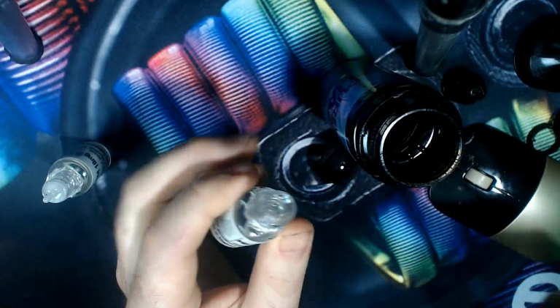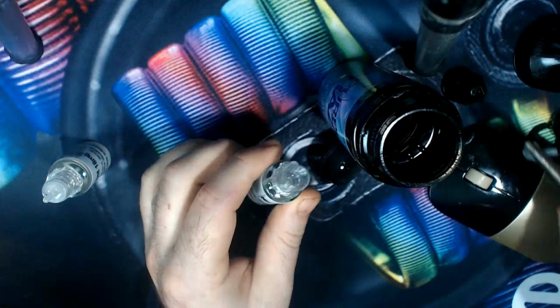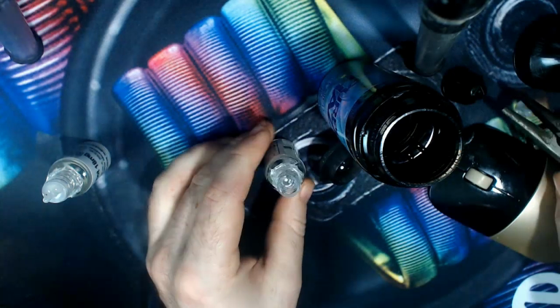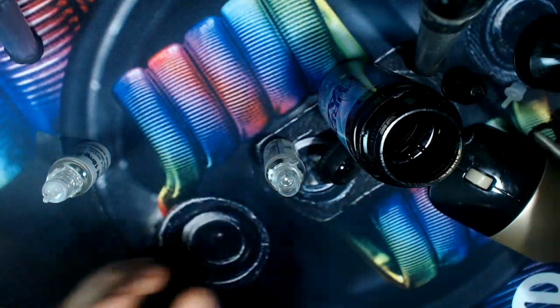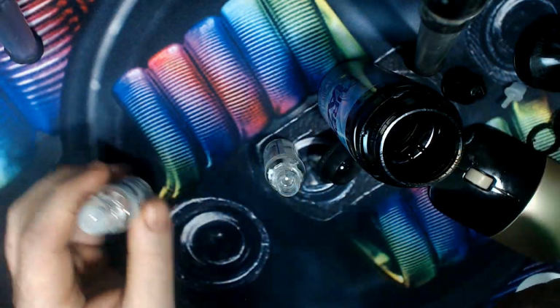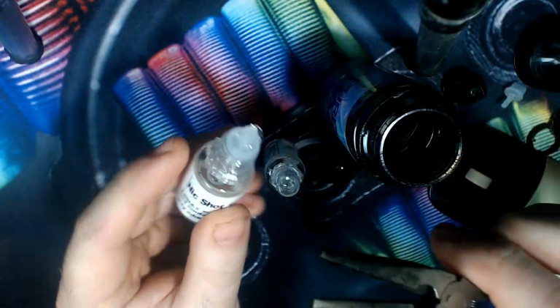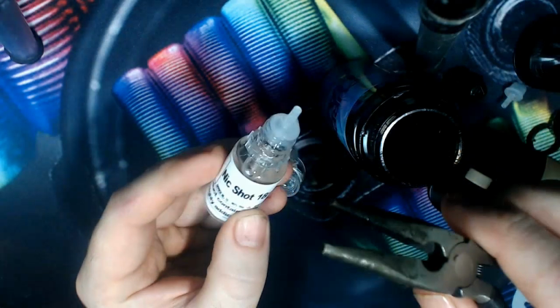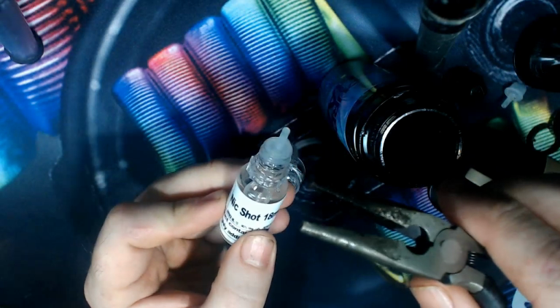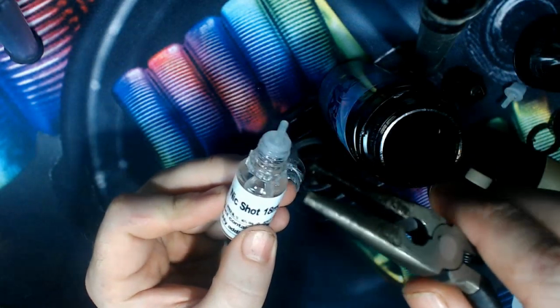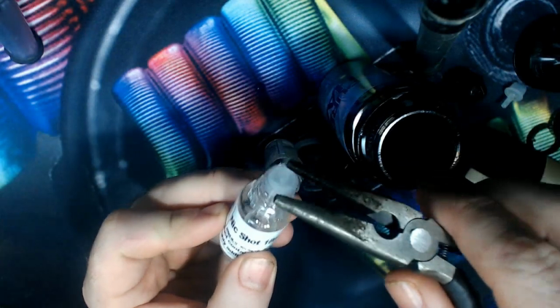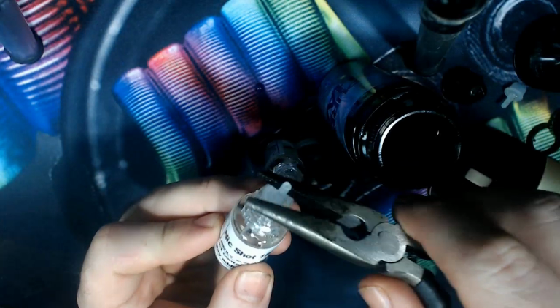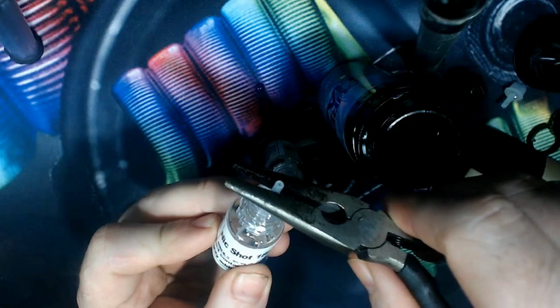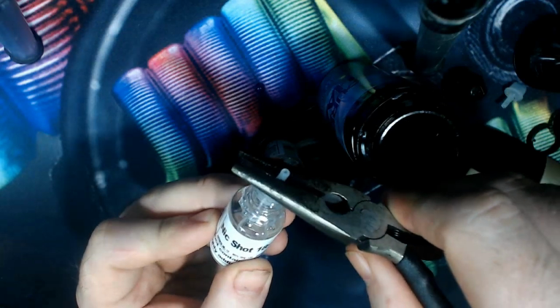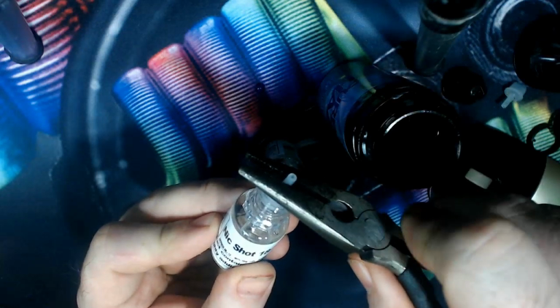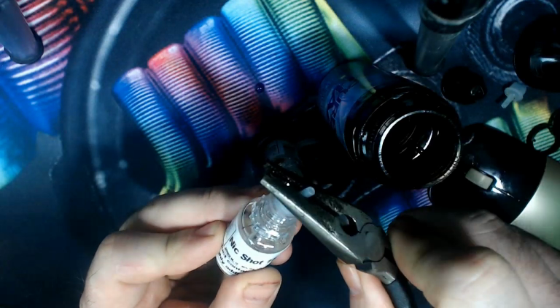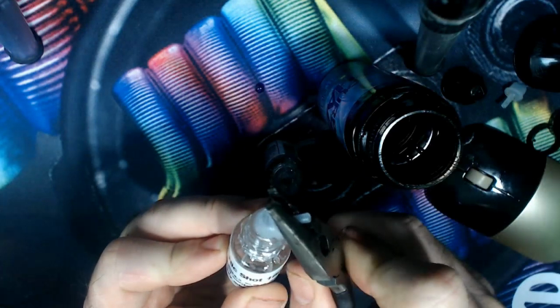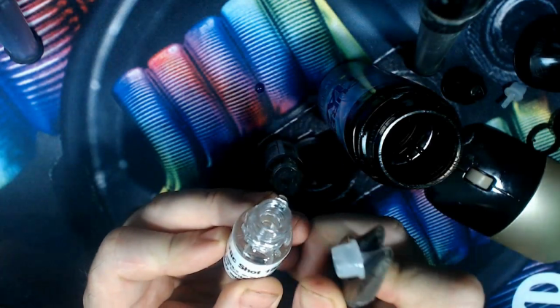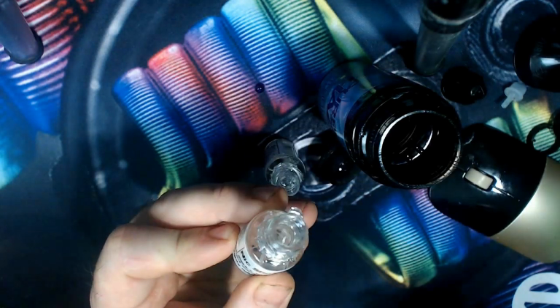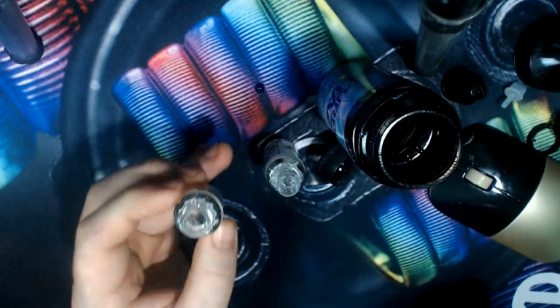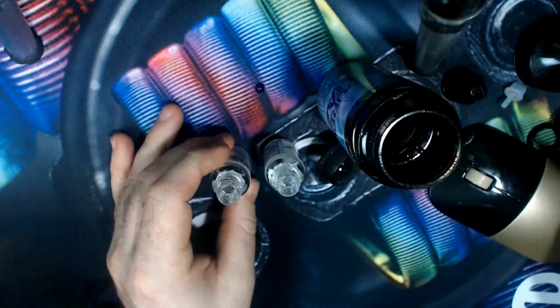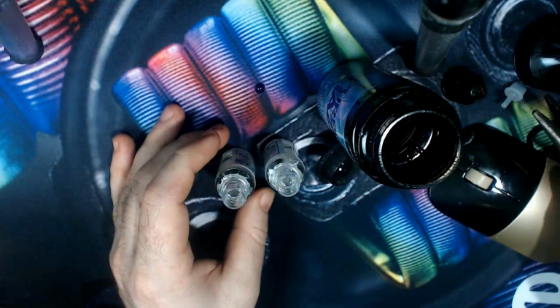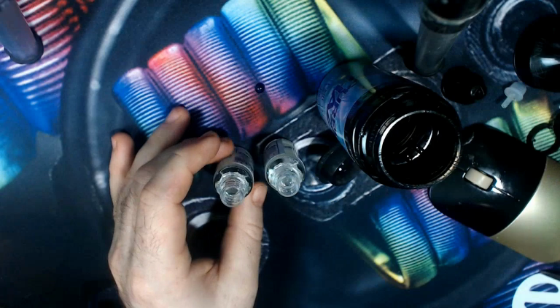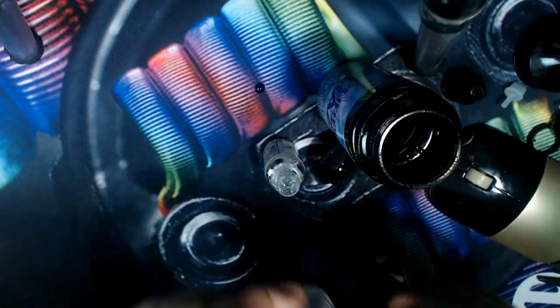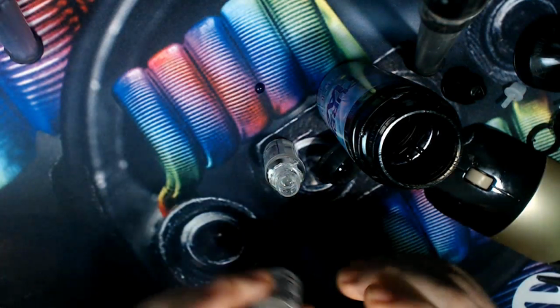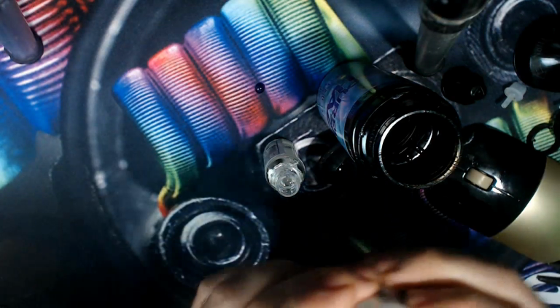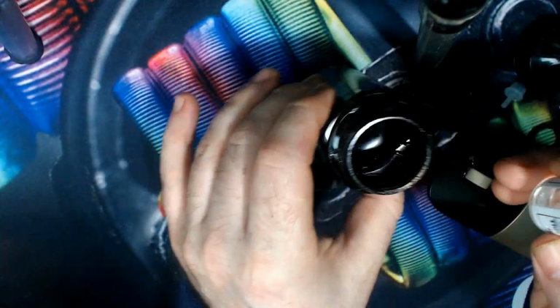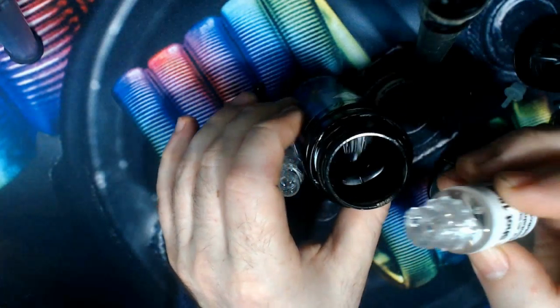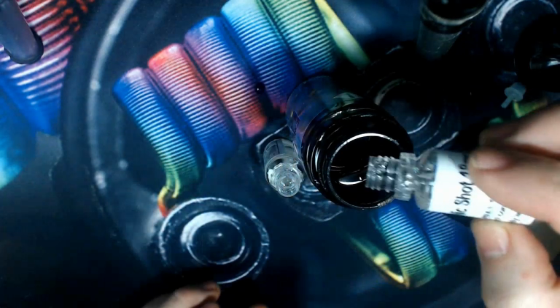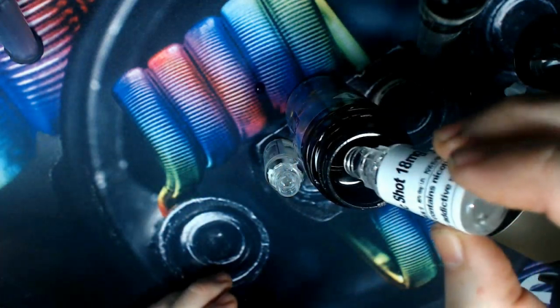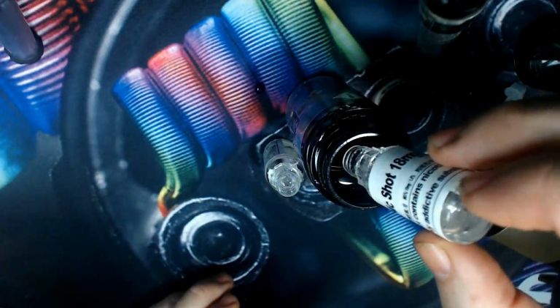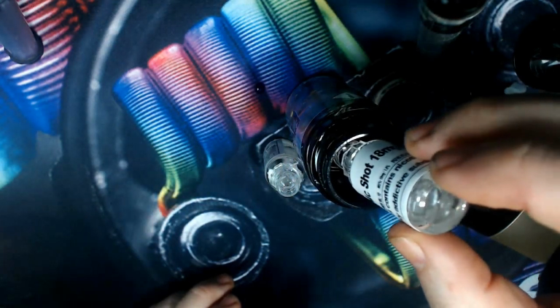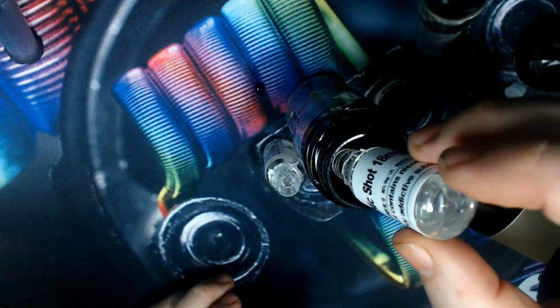Same again for the second nicotine shot — just enough pressure on the nib and wedge. Then it's a simple matter of adding your nicotine into the solution.